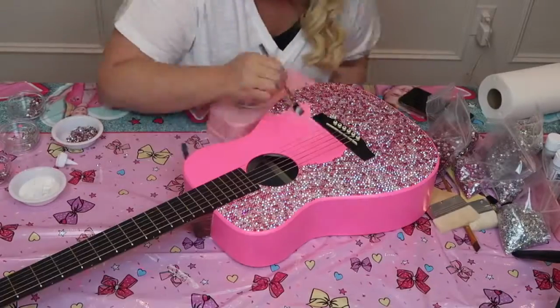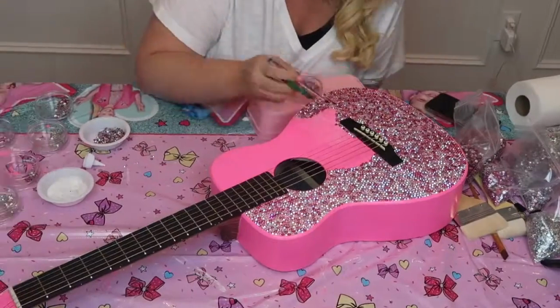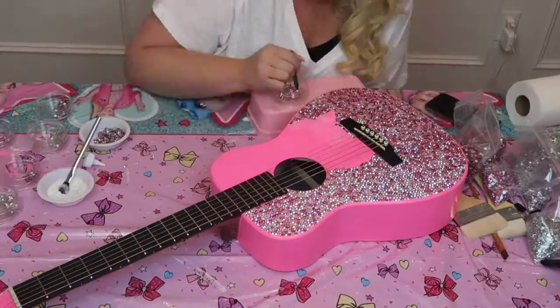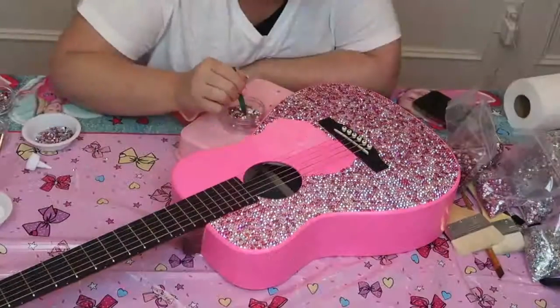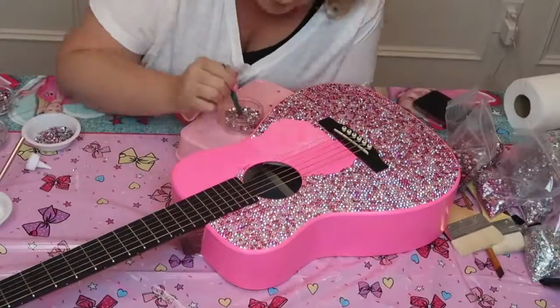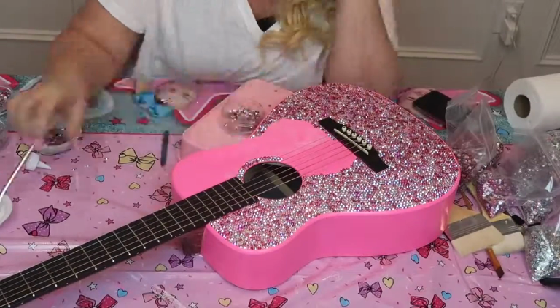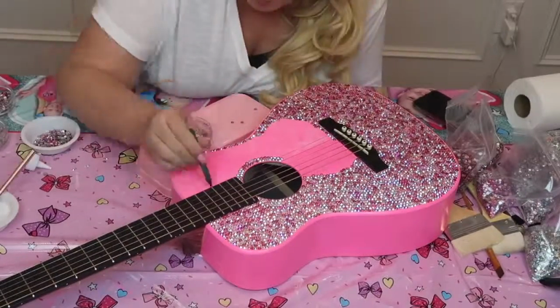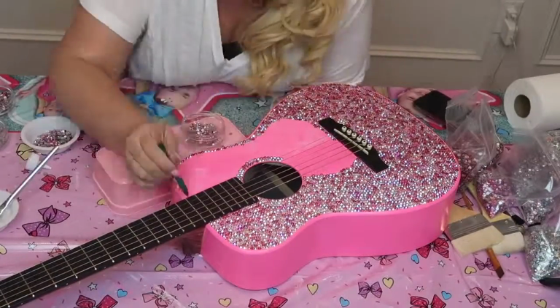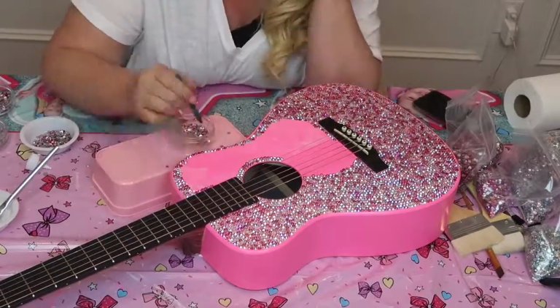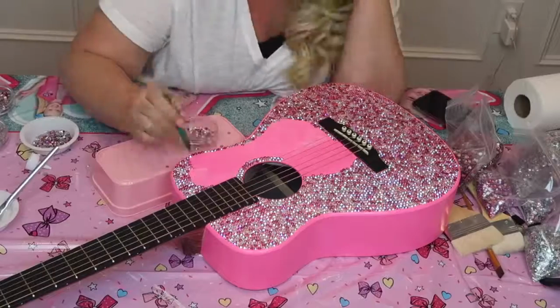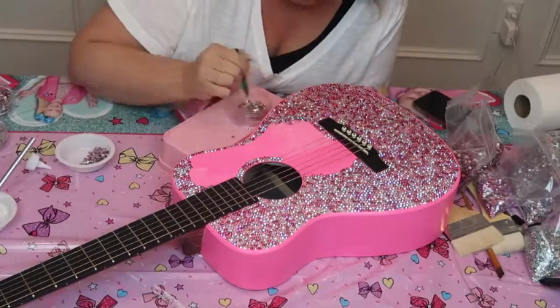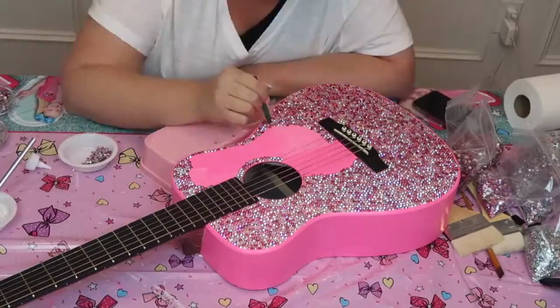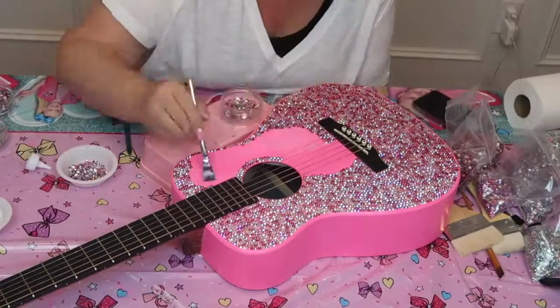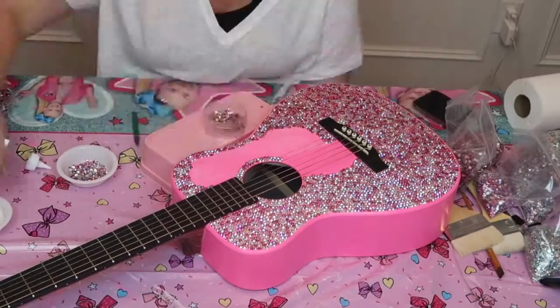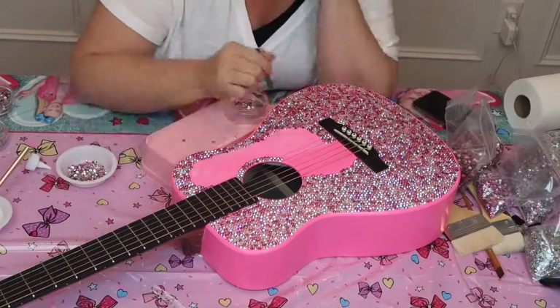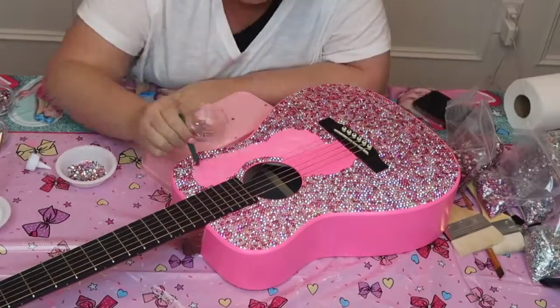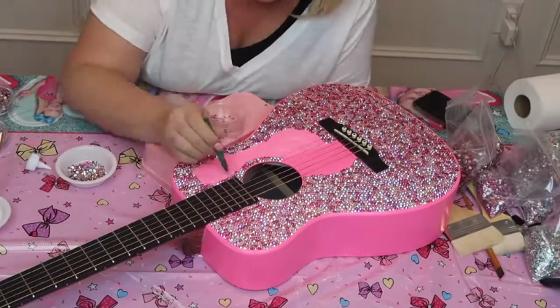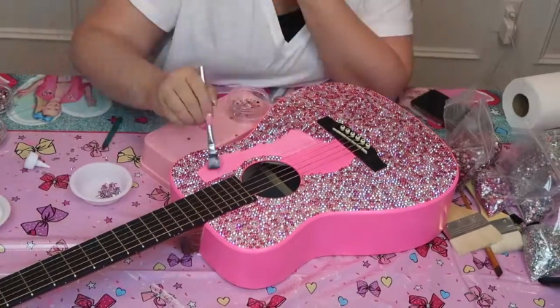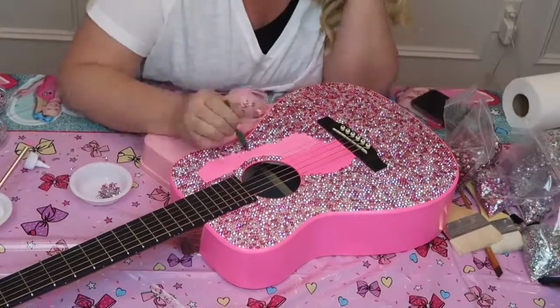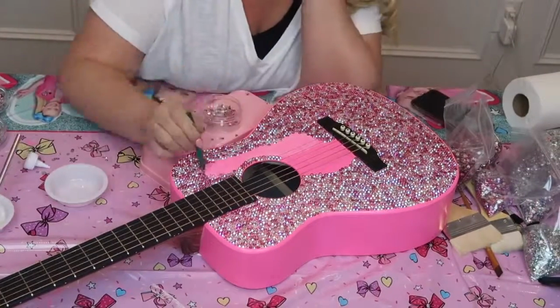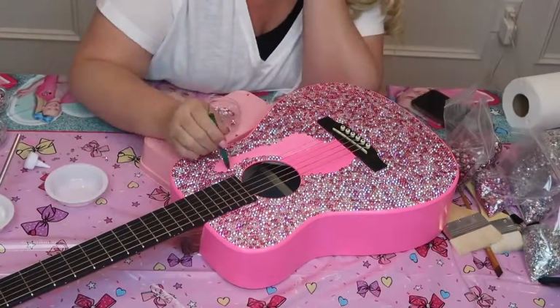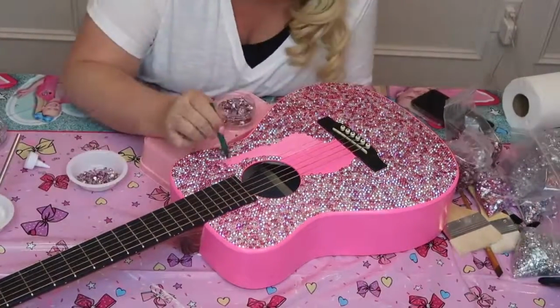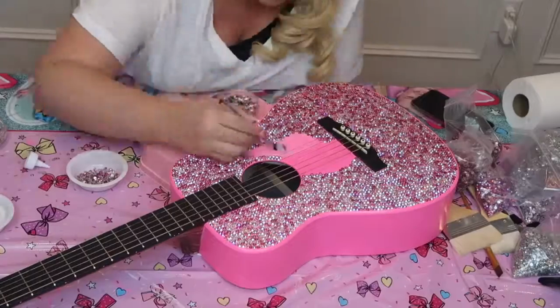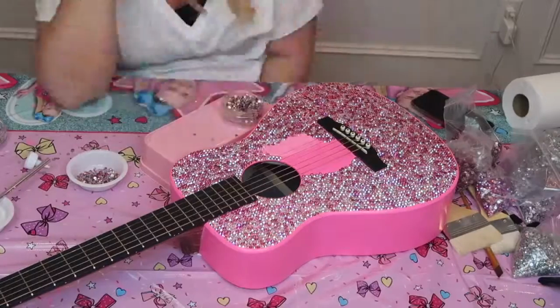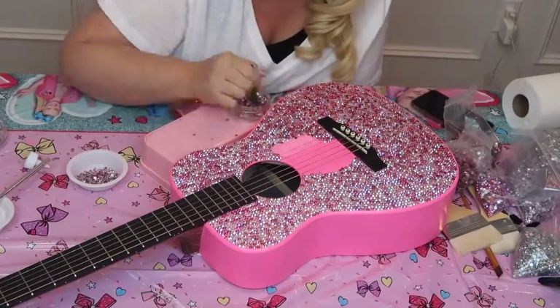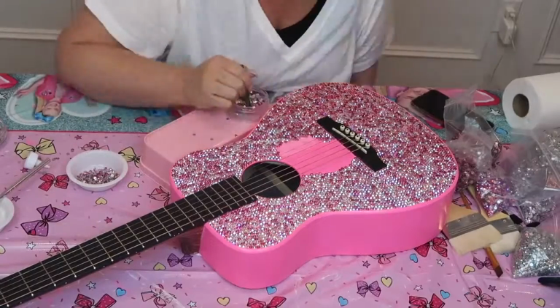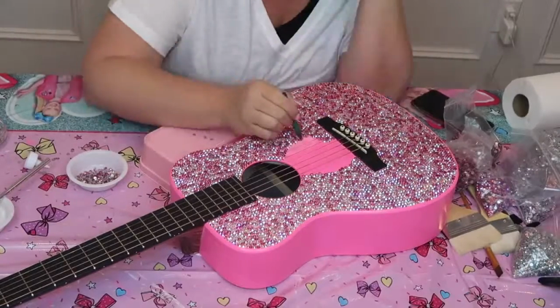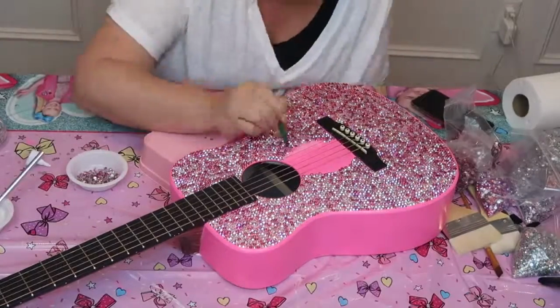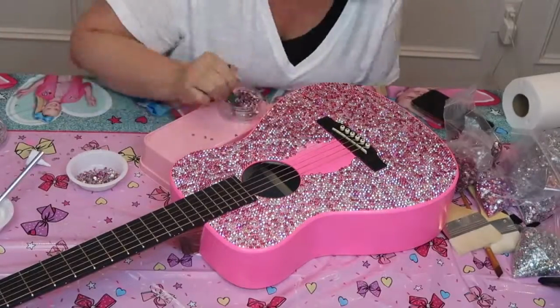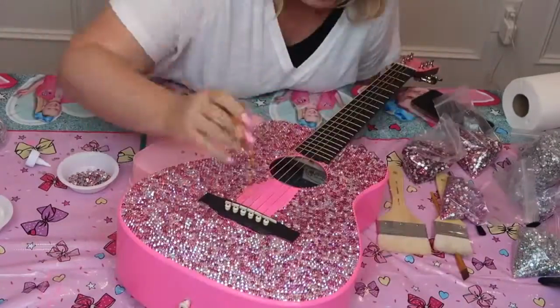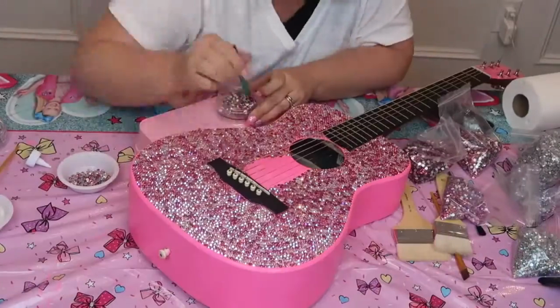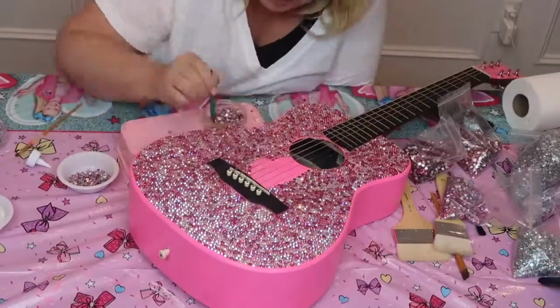I know you're looking at this guitar and you're like, why does it have strings on it? I'm going to tell you why — because I don't know how to take them off. So I'm just going to rhinestone around them, and then I'm going to take it to the guitar store and have them take these strings off and put new strings on.